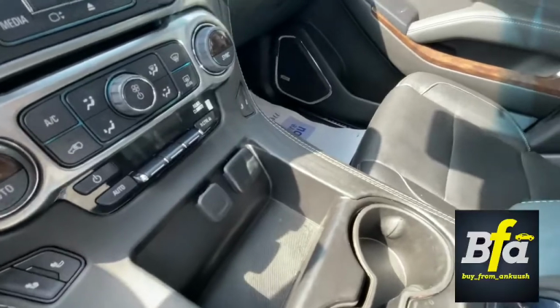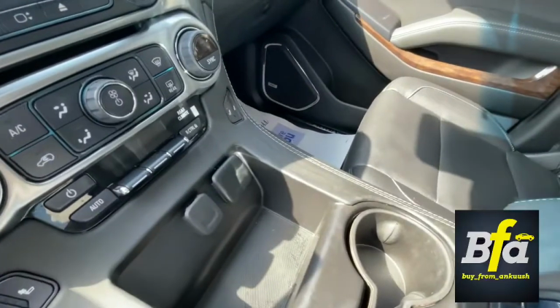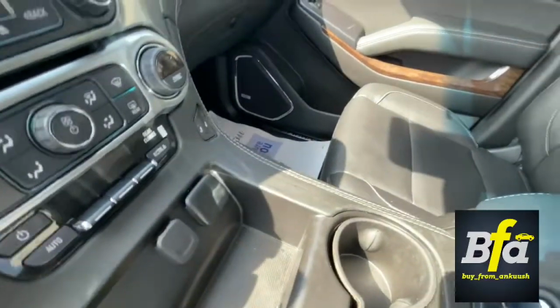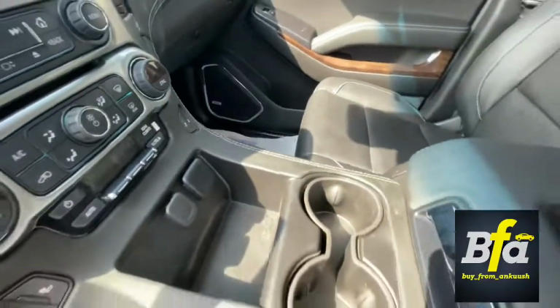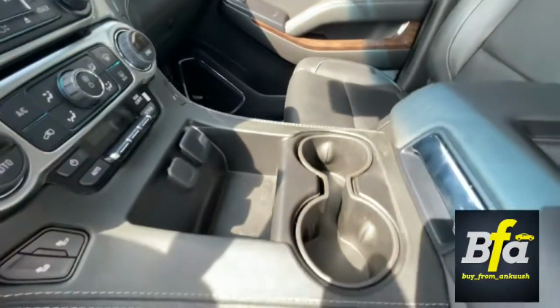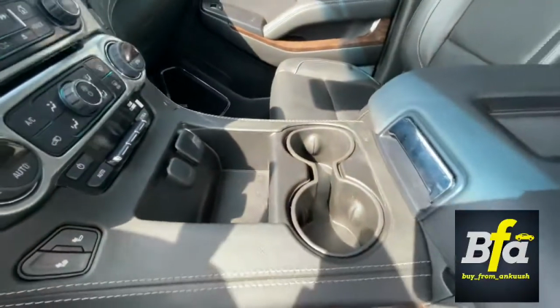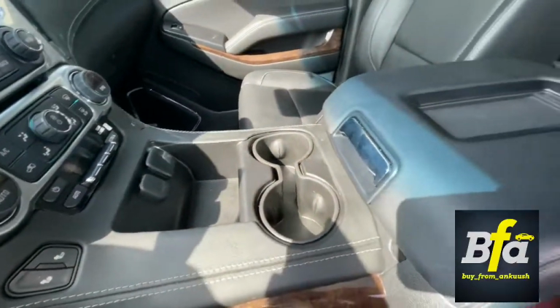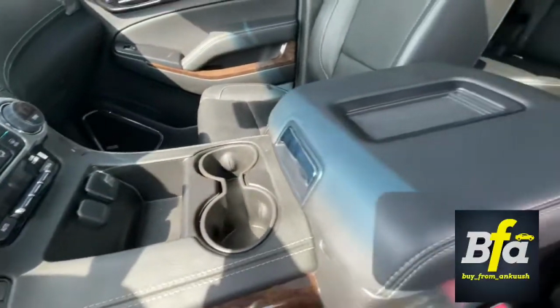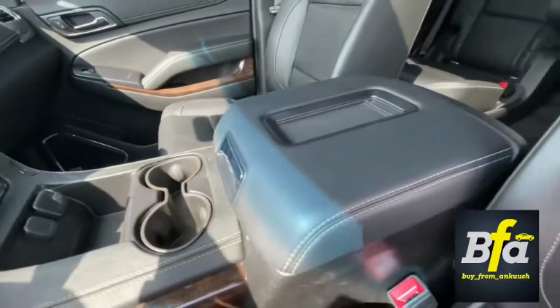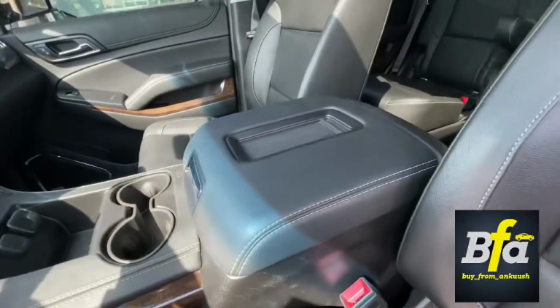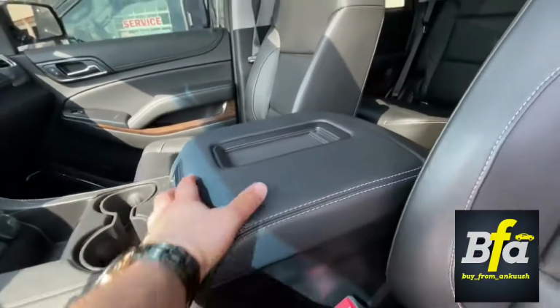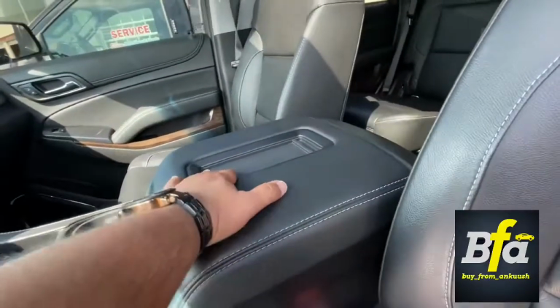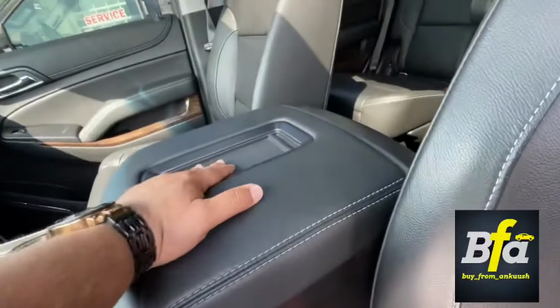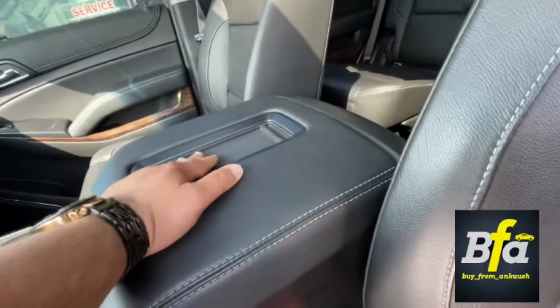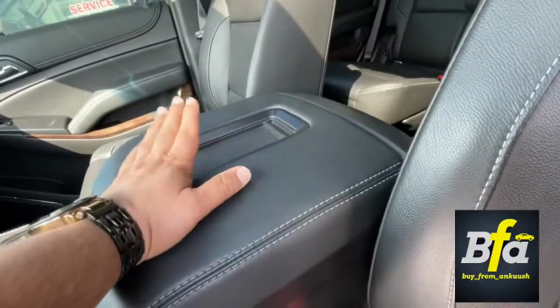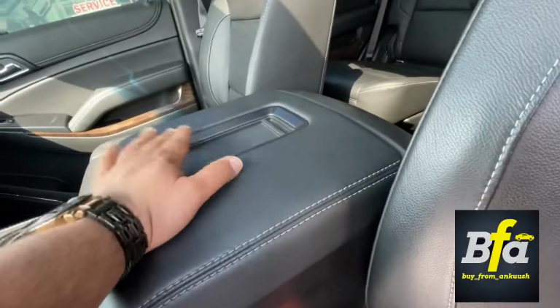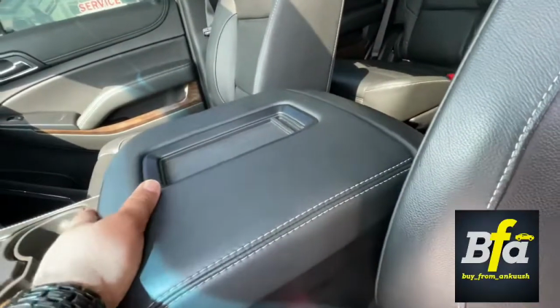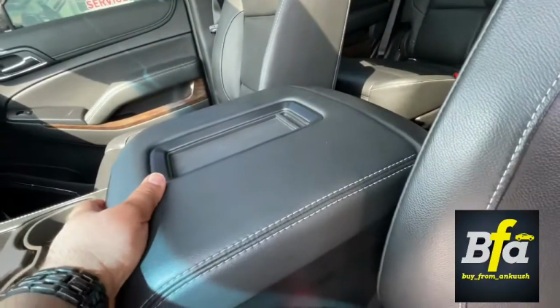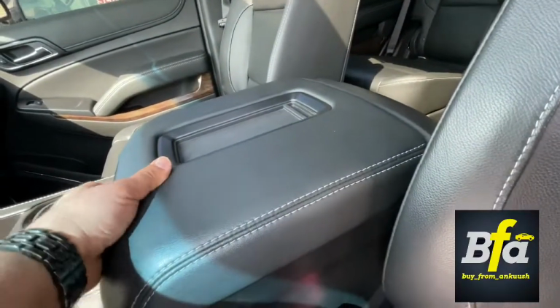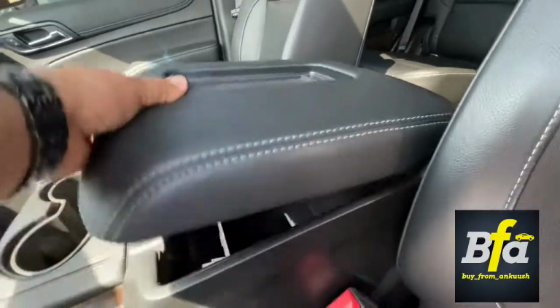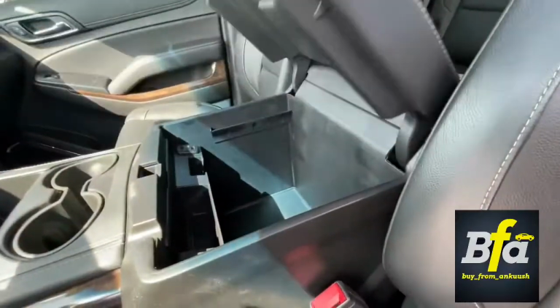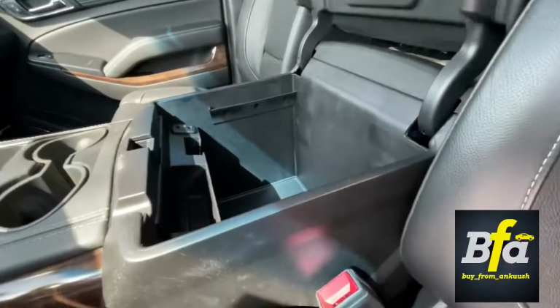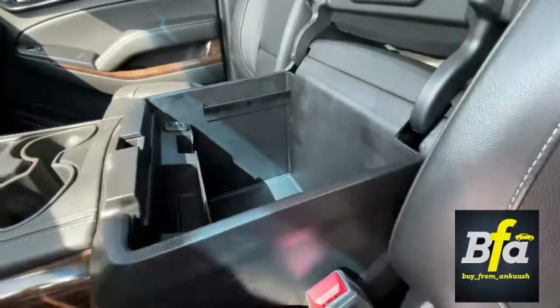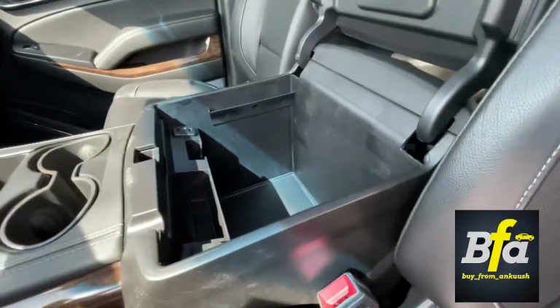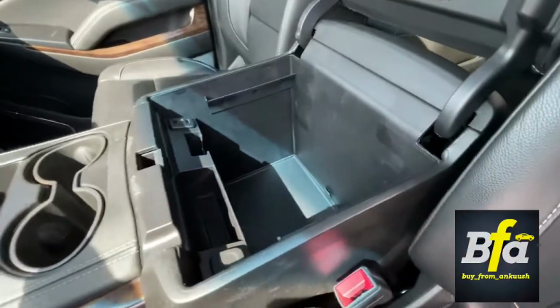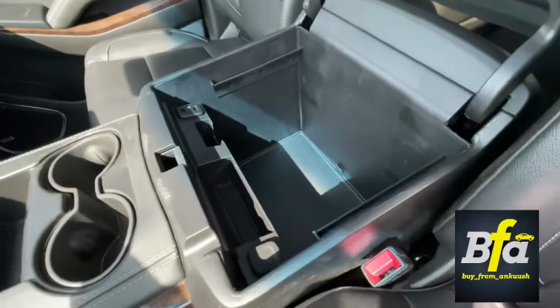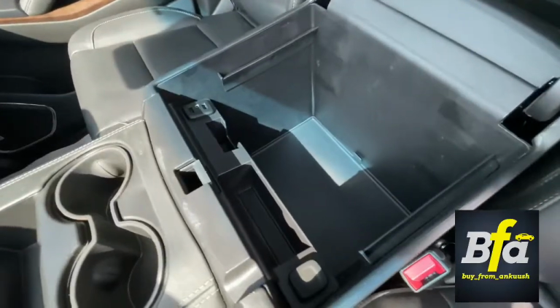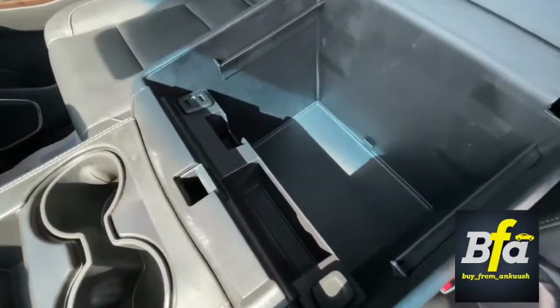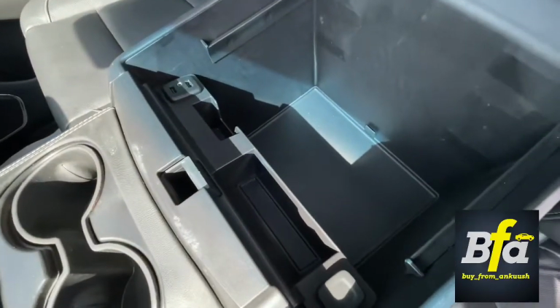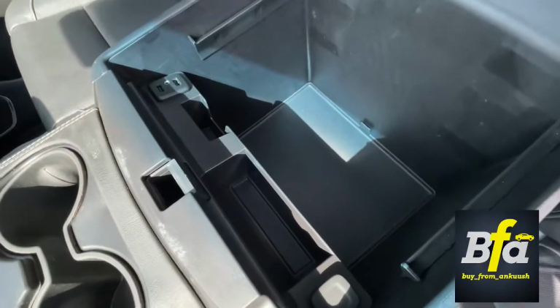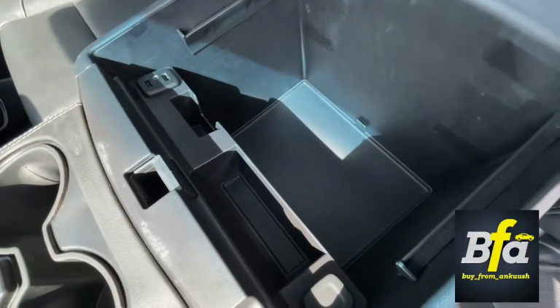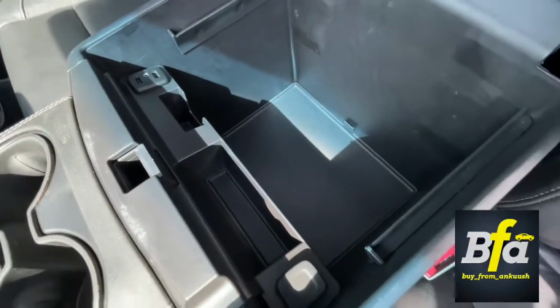Not to forget, a lot of storage again. This phone holder is really cool — you can just put your phone in here. It has an anti-slip surface and a very deep armrest.